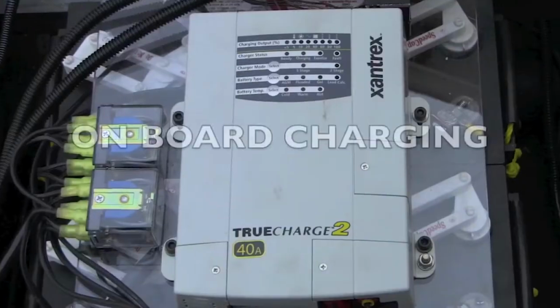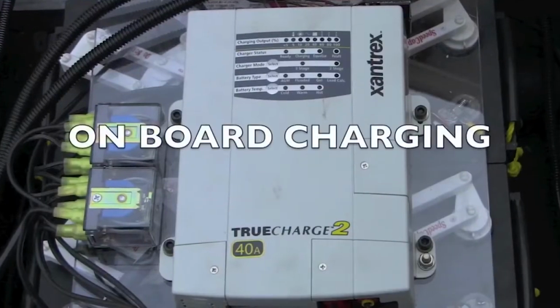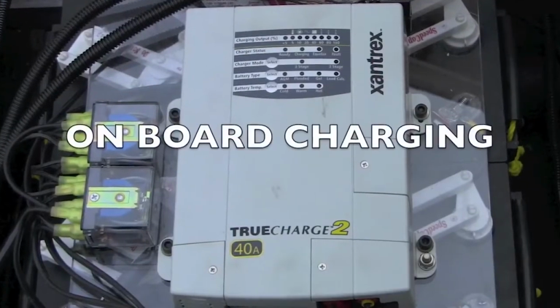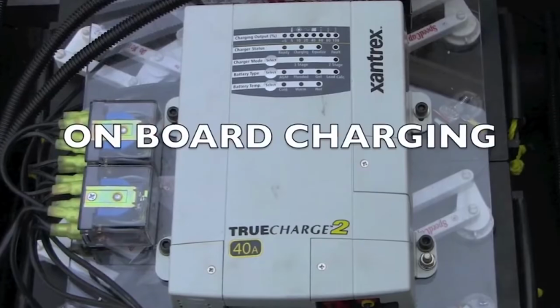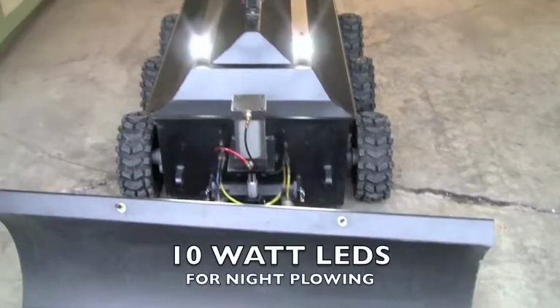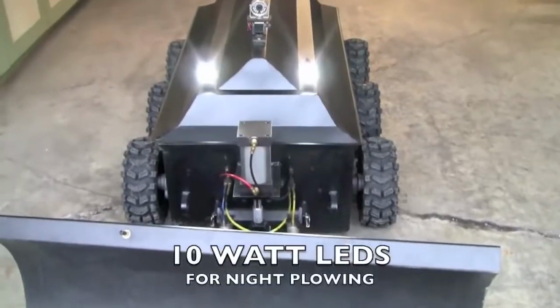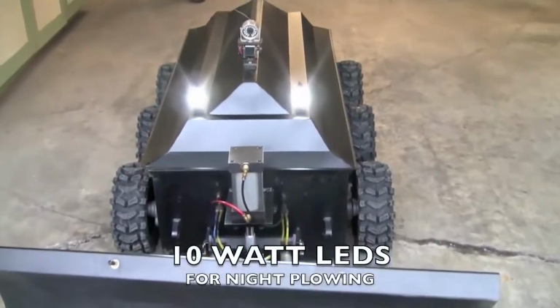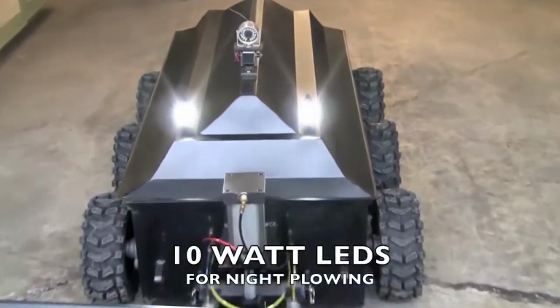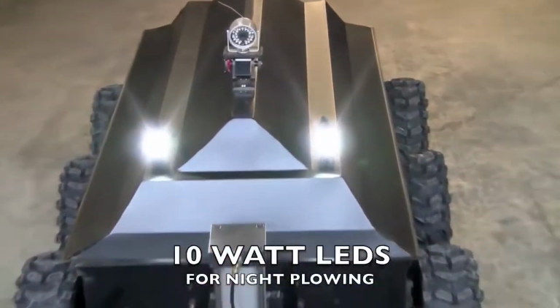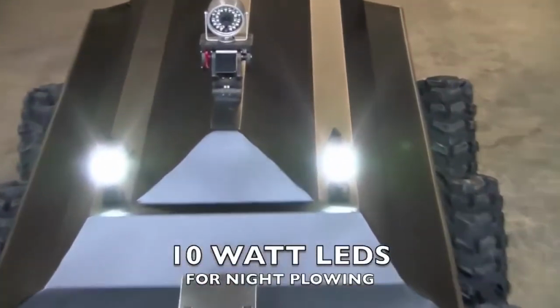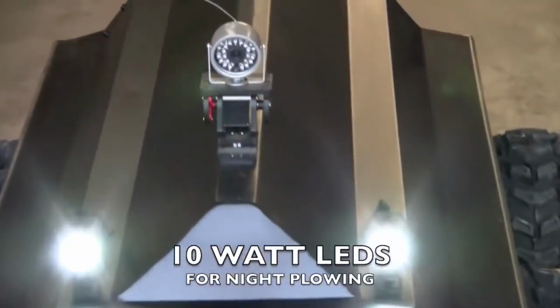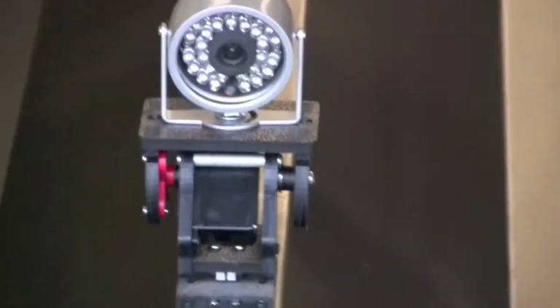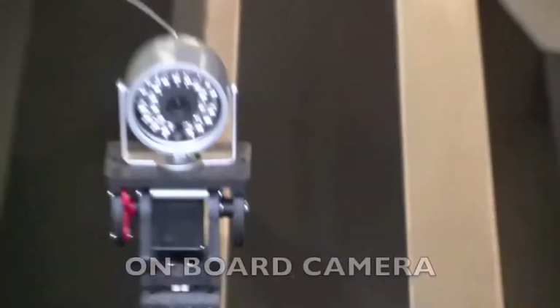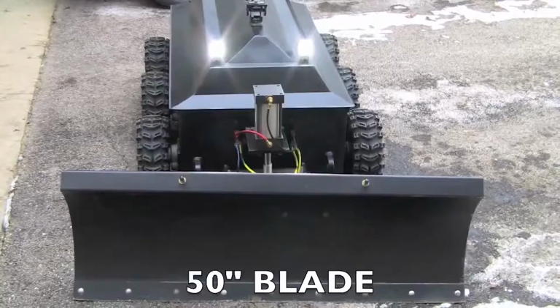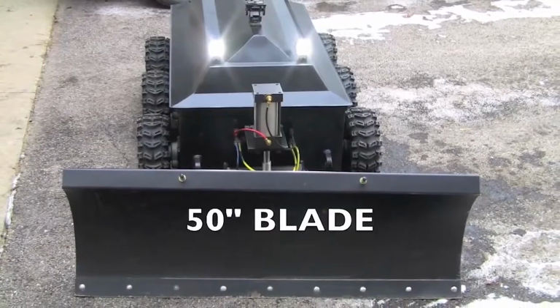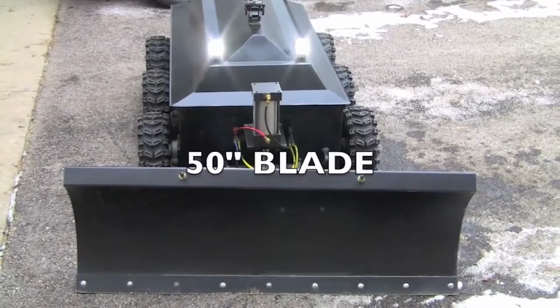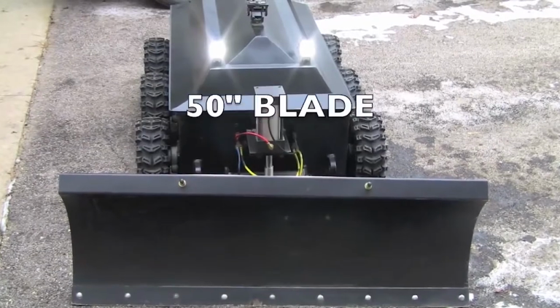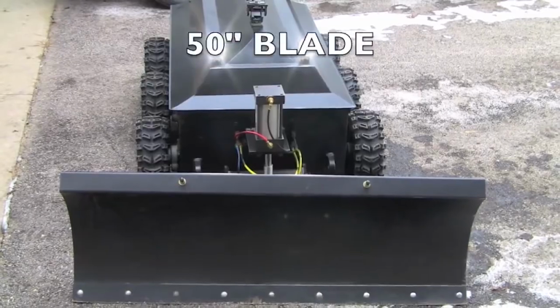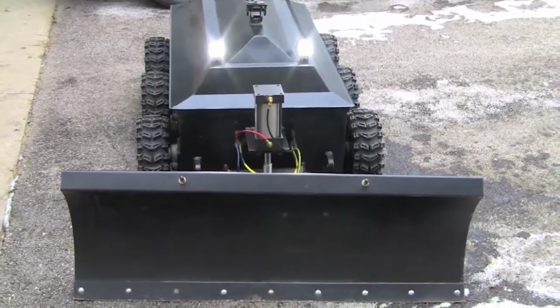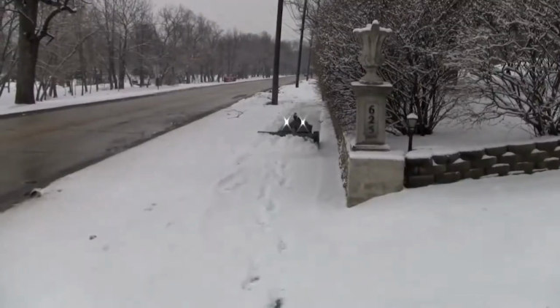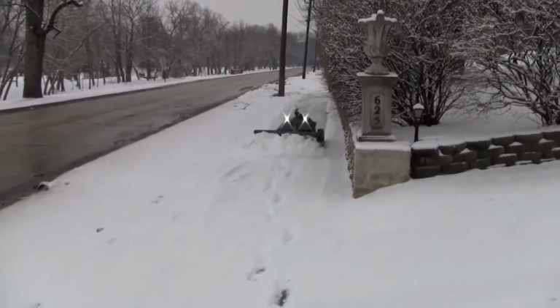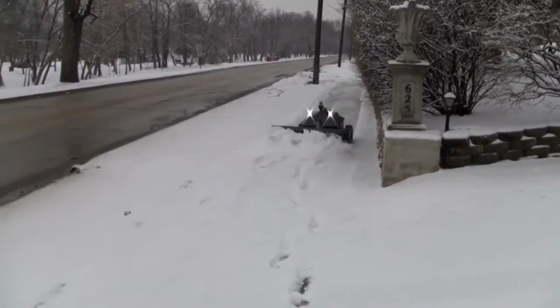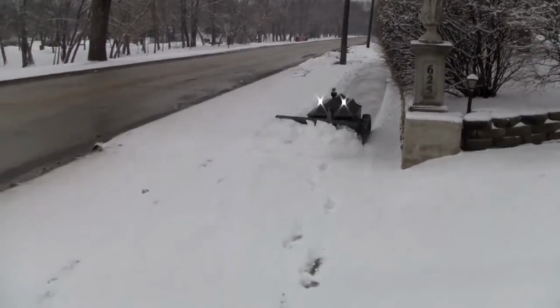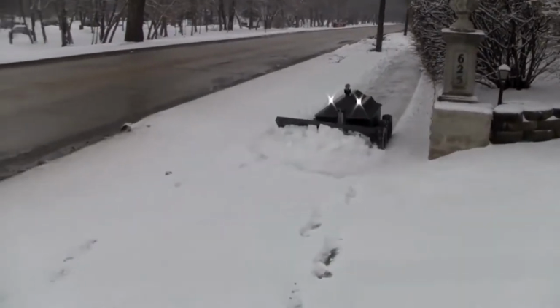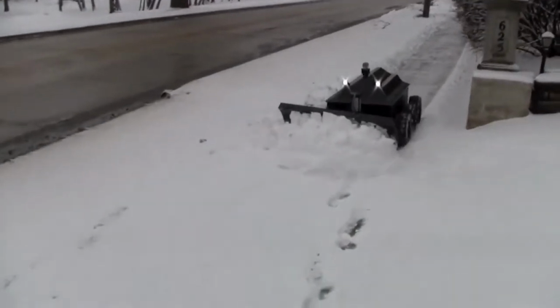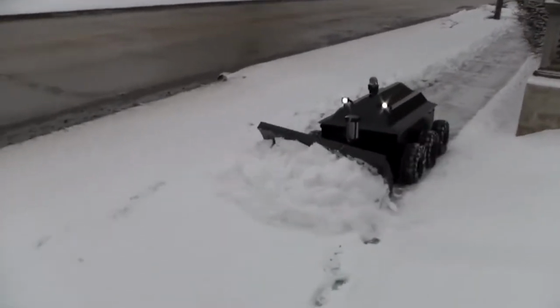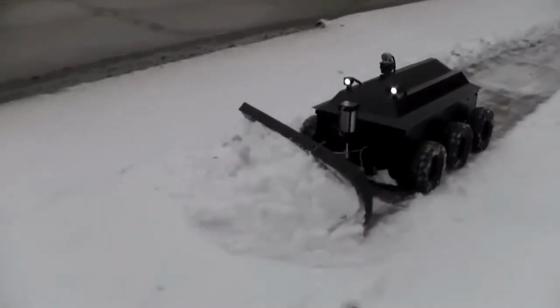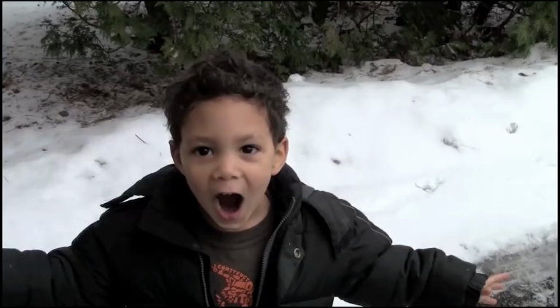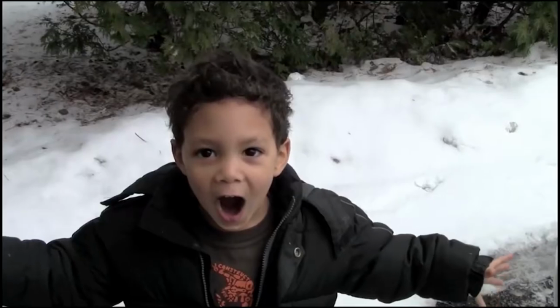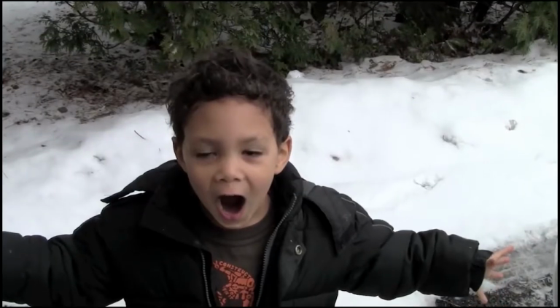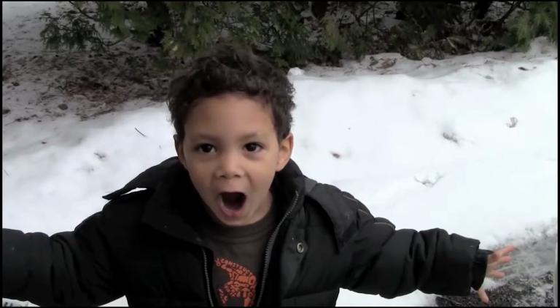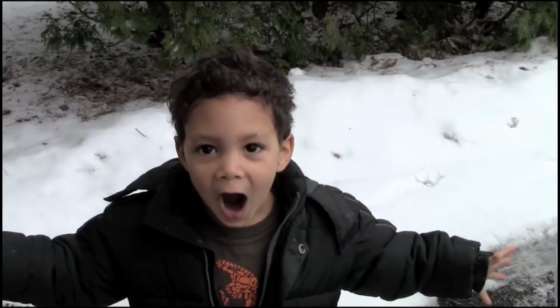With onboard battery charging, a 10-watt LED array for night driving, a camera, and a movable 50-inch snow blade, the Robo Plow has impressed quite a few people online. And he looks pretty impressed too!